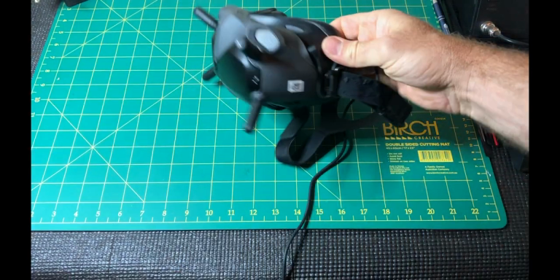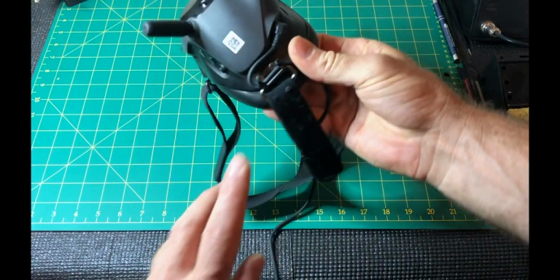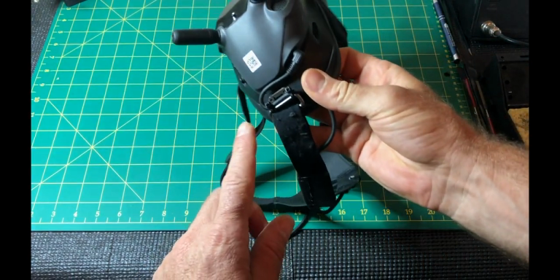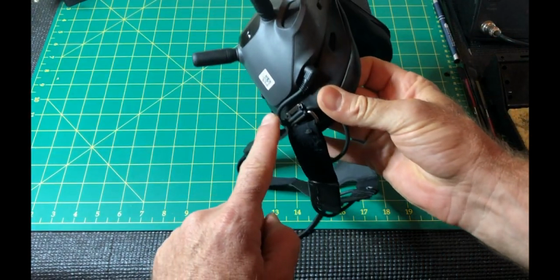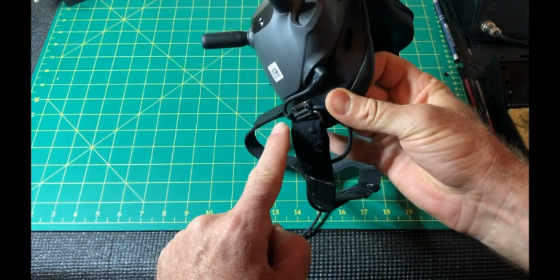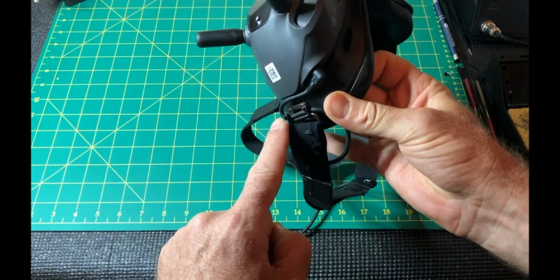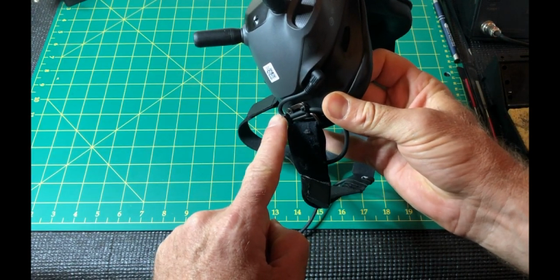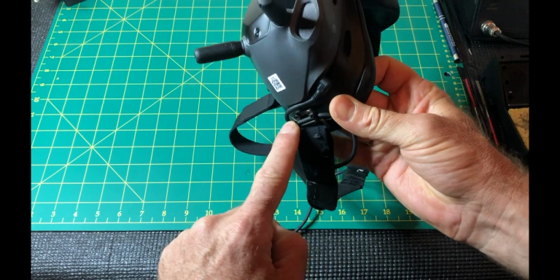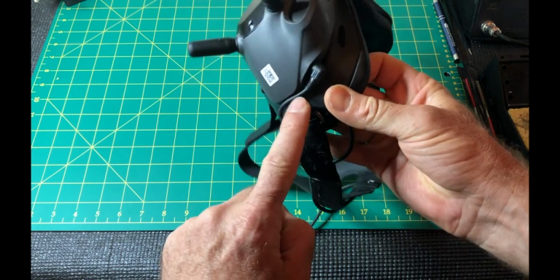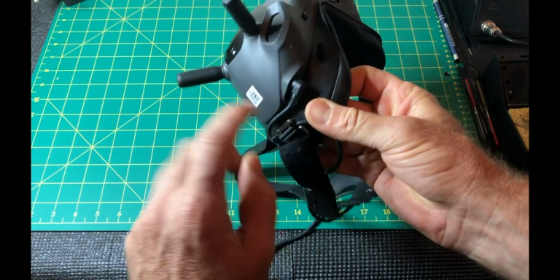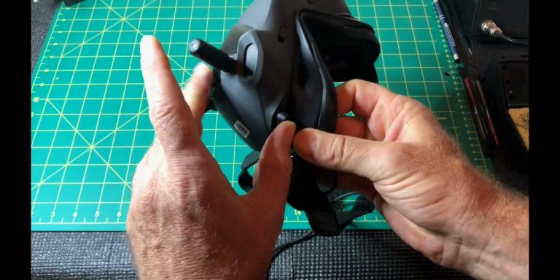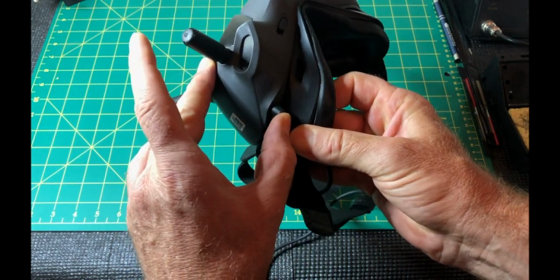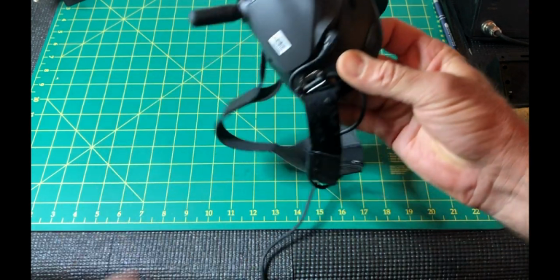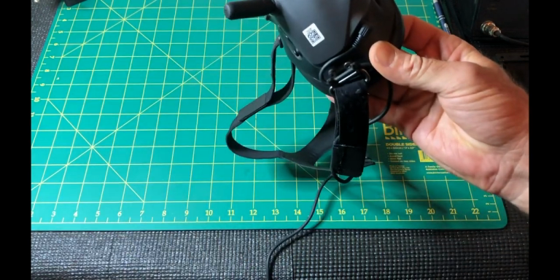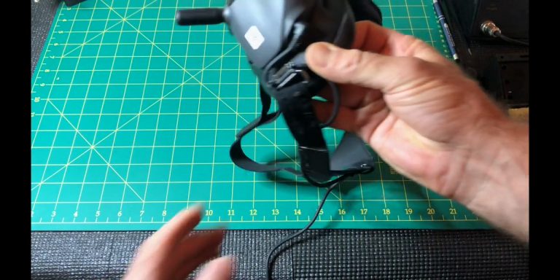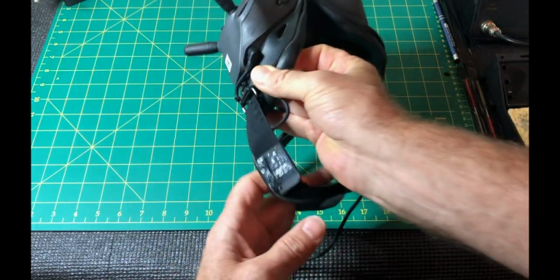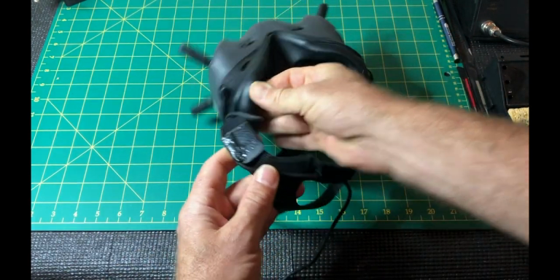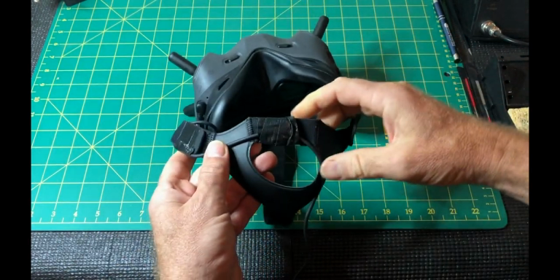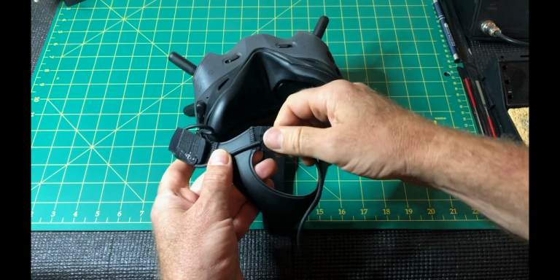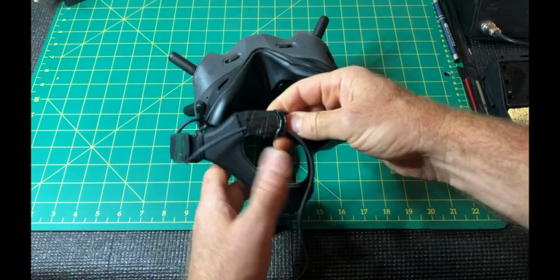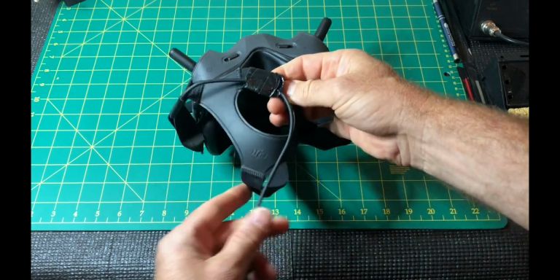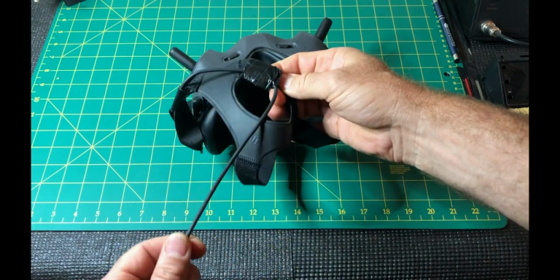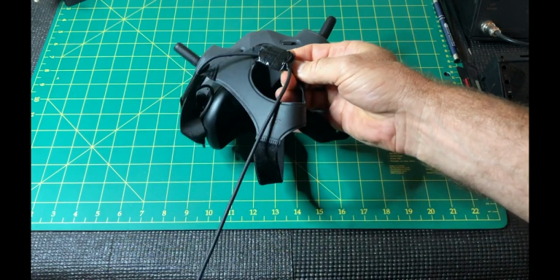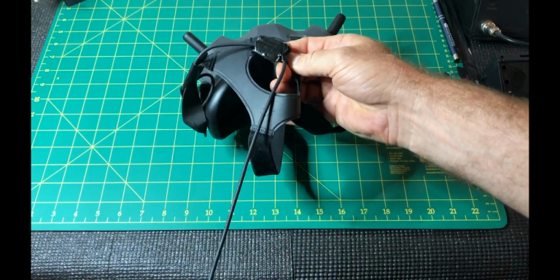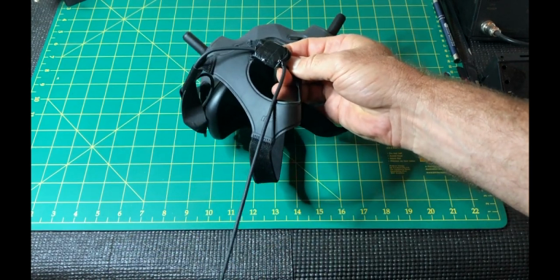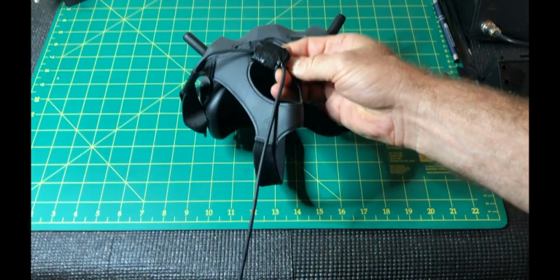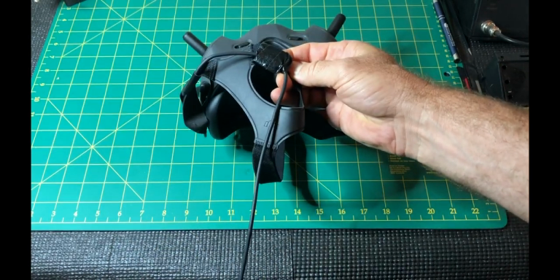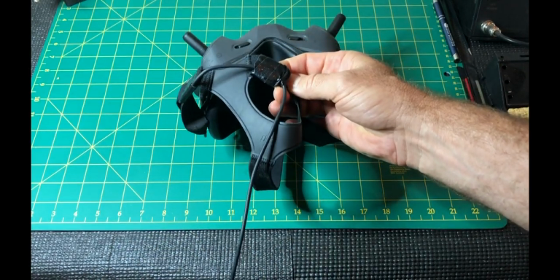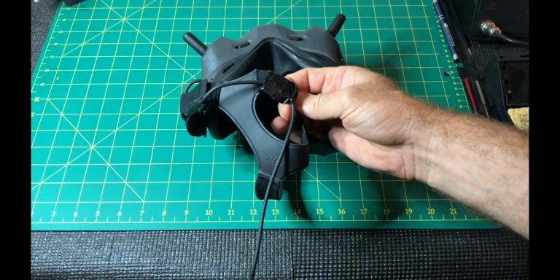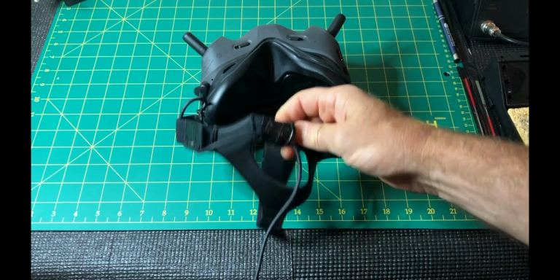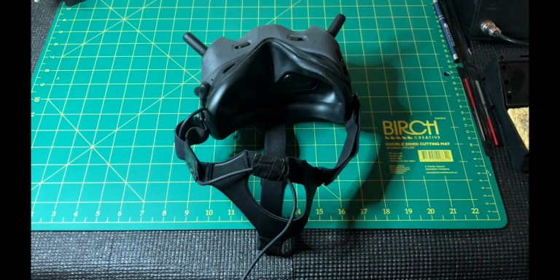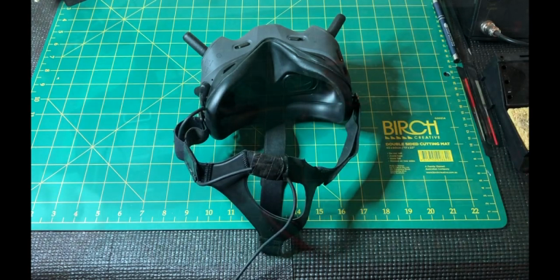A couple of tips with the goggles: some cable ties around this section will stop the power cable from being pulled out. And I also like a bit of tape around this section here. That way the cable can run down your back and your power pack can sit in your pocket if that suits you.